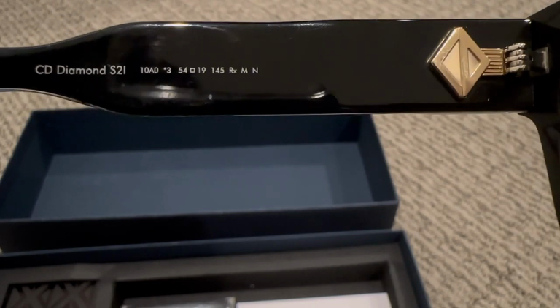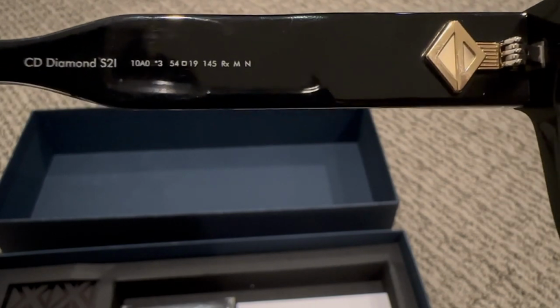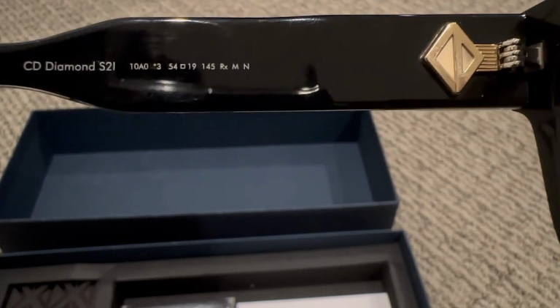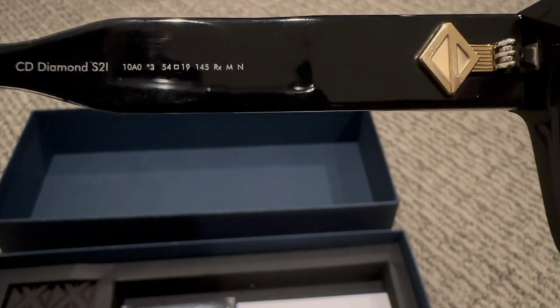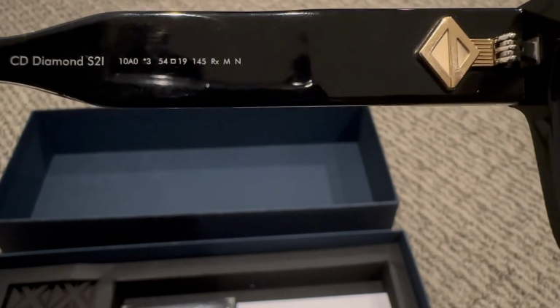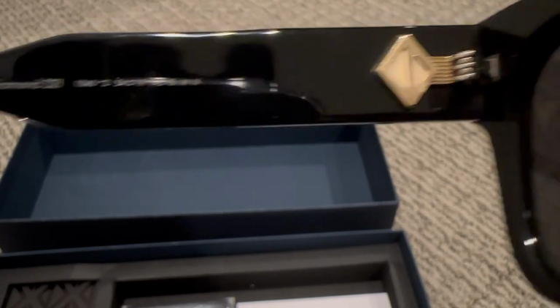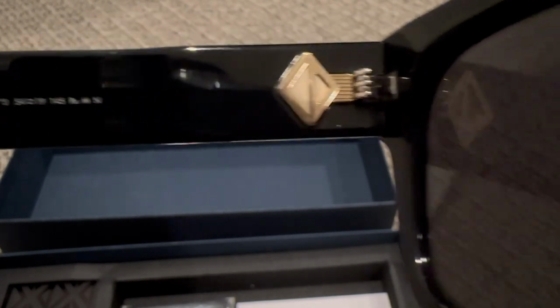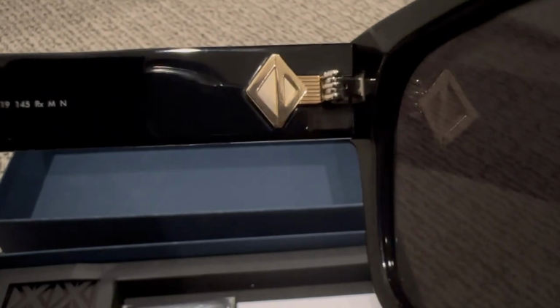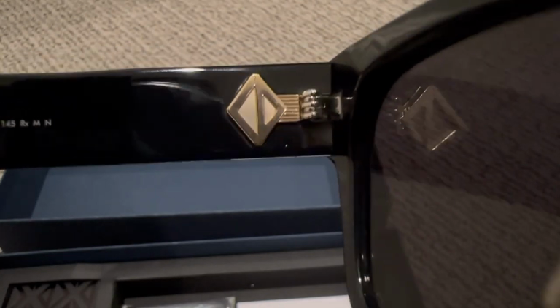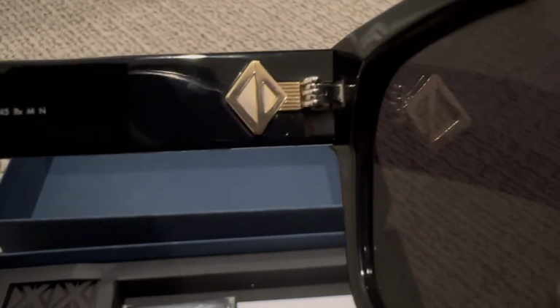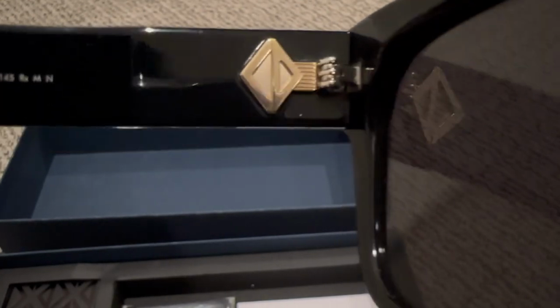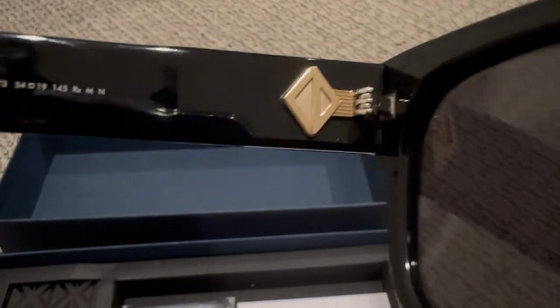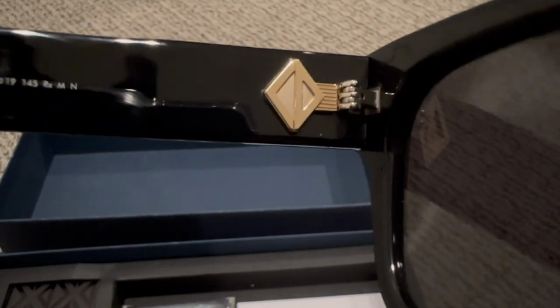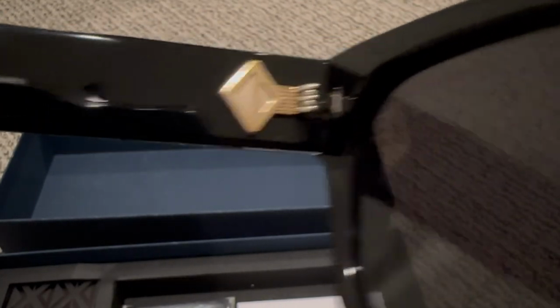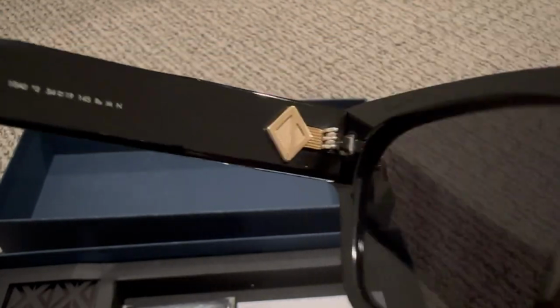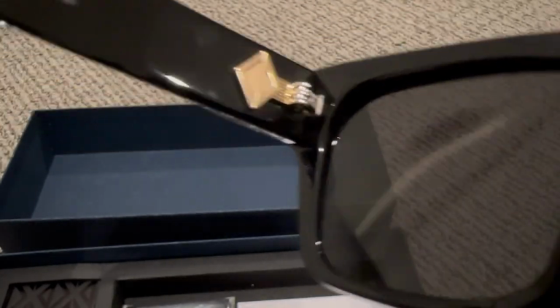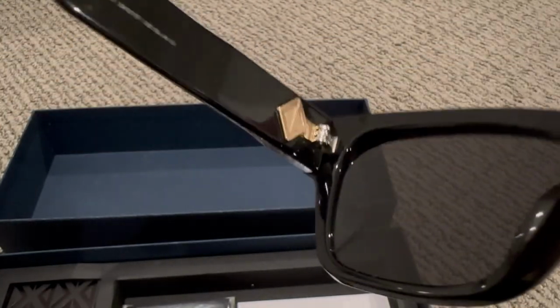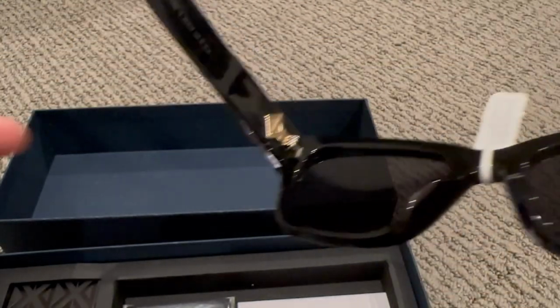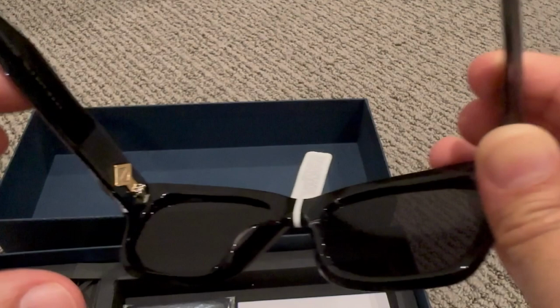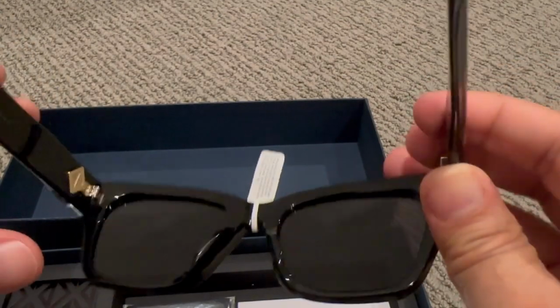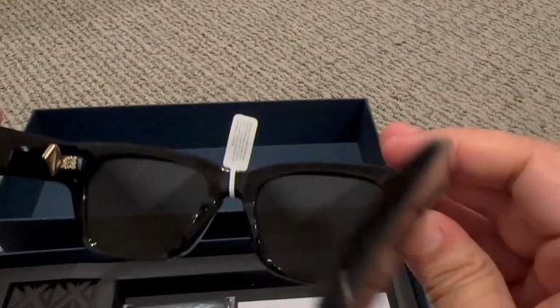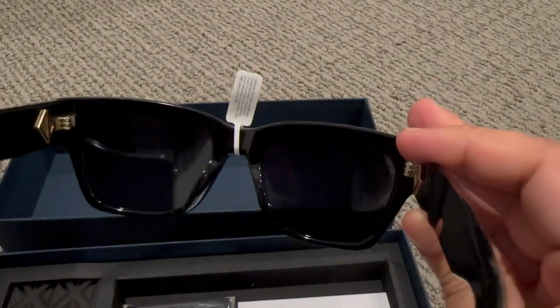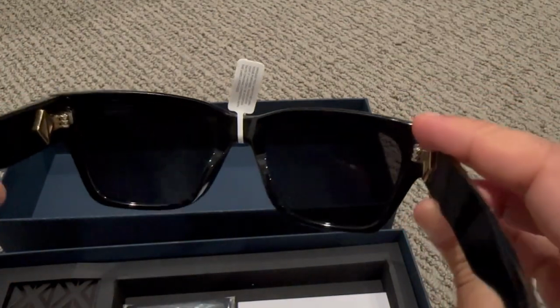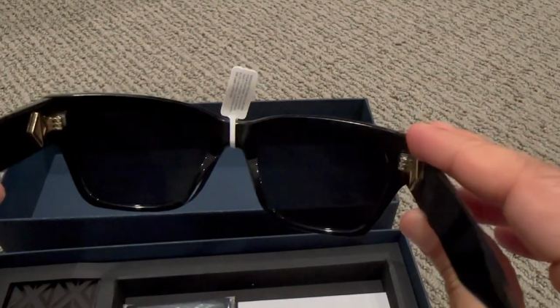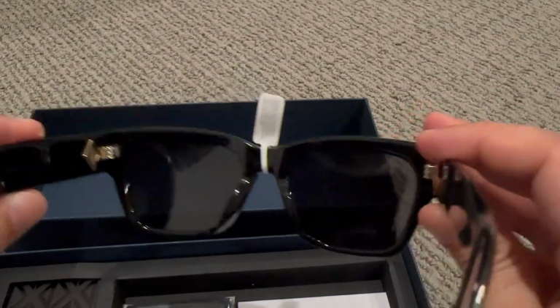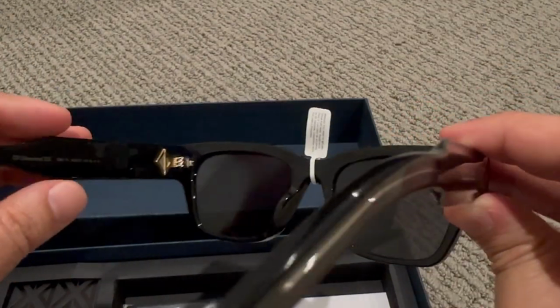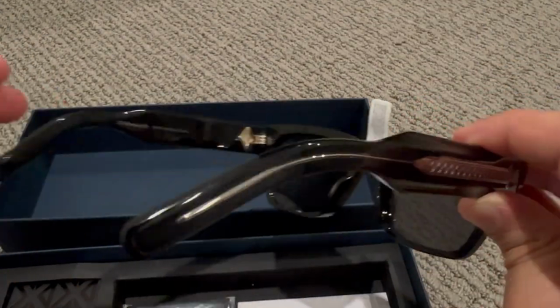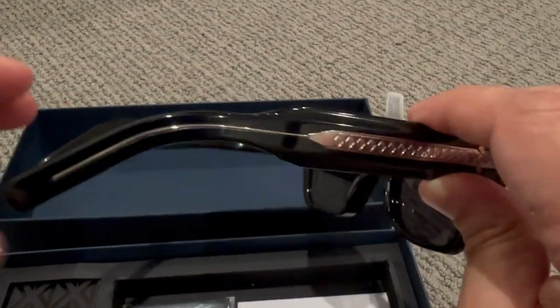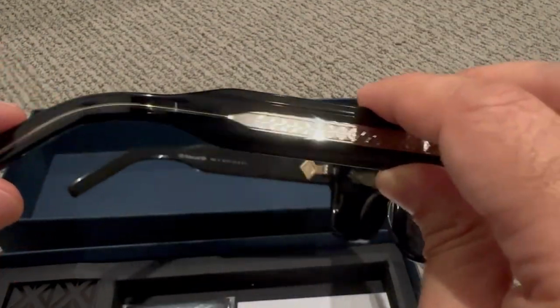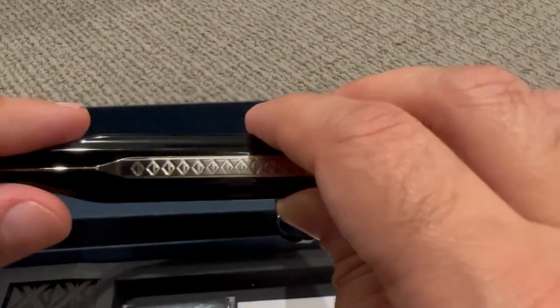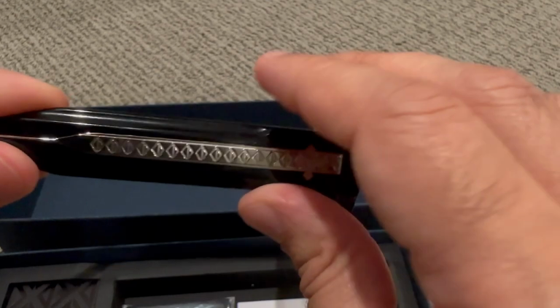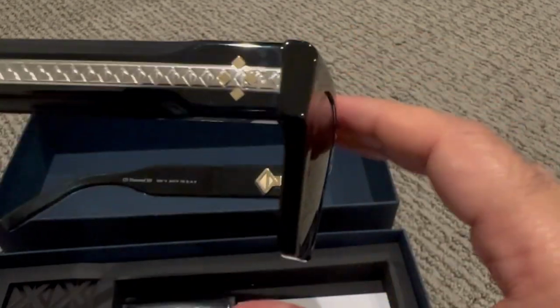I'm not sure what that number is, but yeah, there's a CD Diamond here. Pretty heavy — heavy frame.